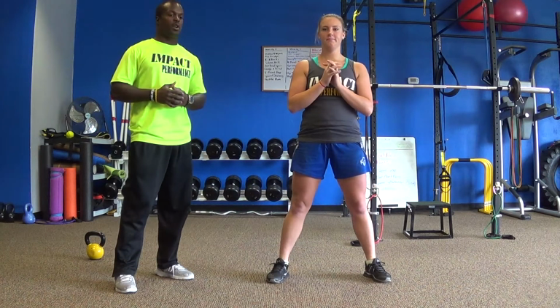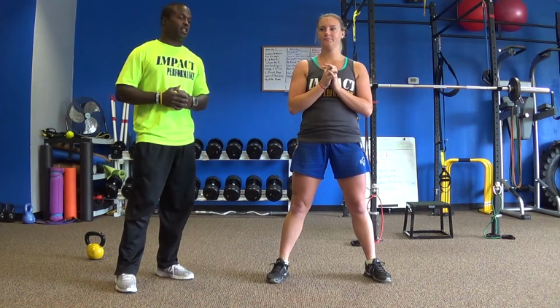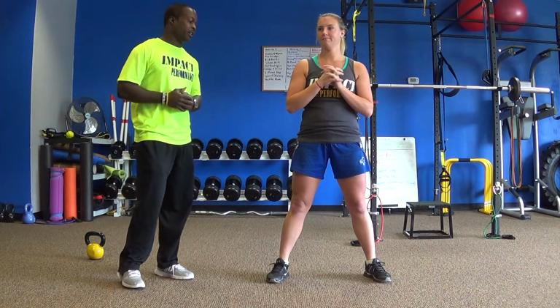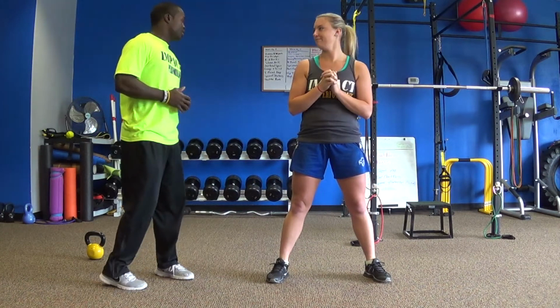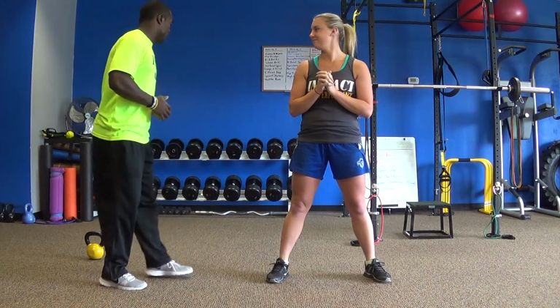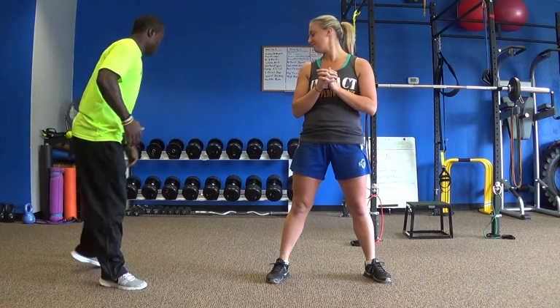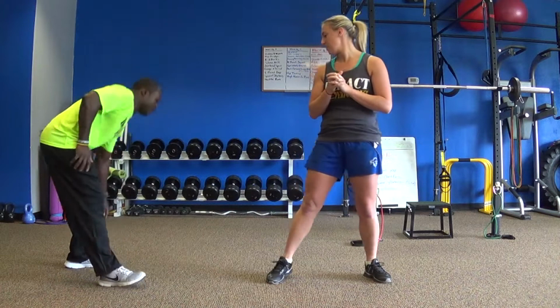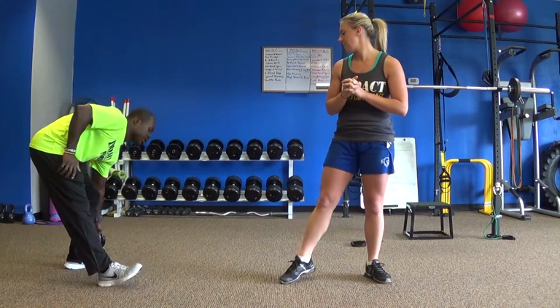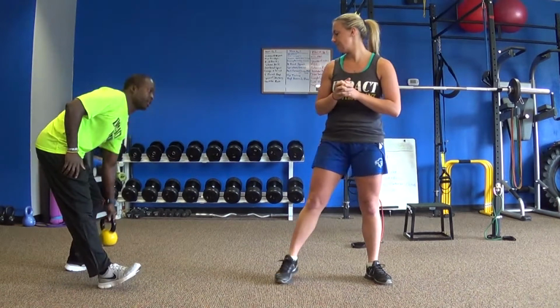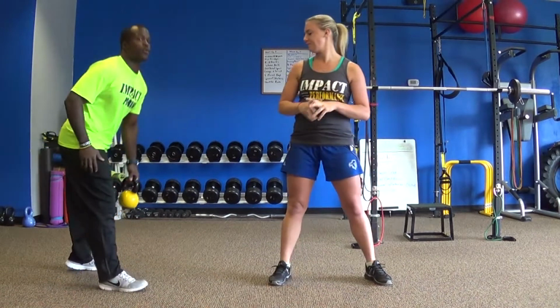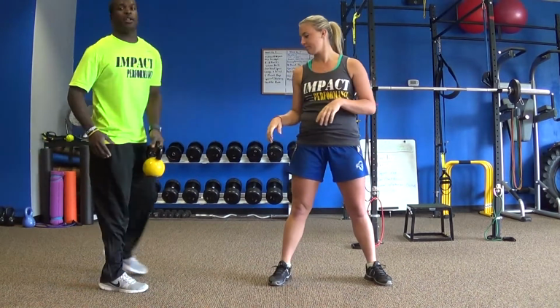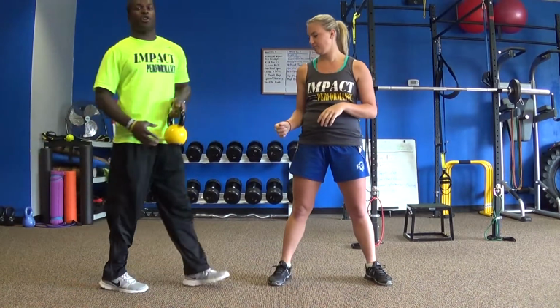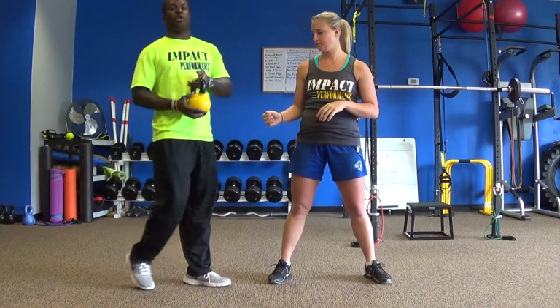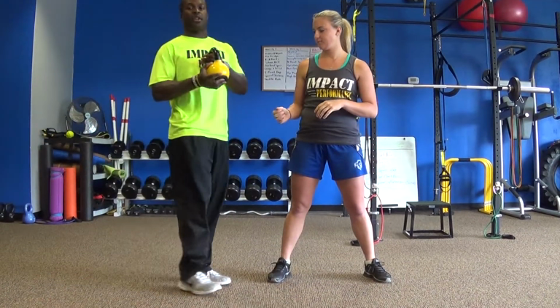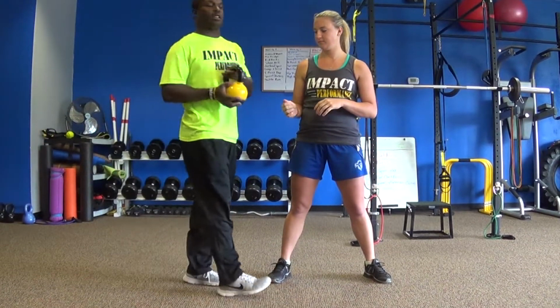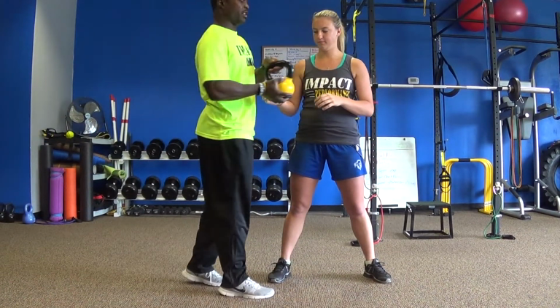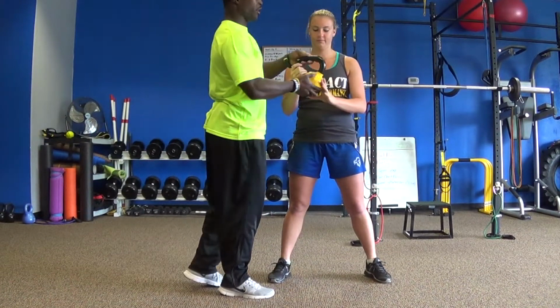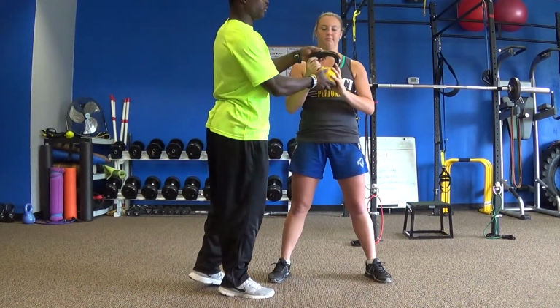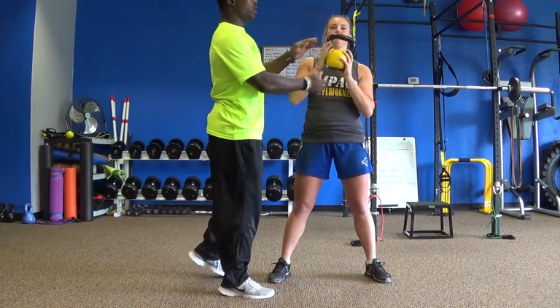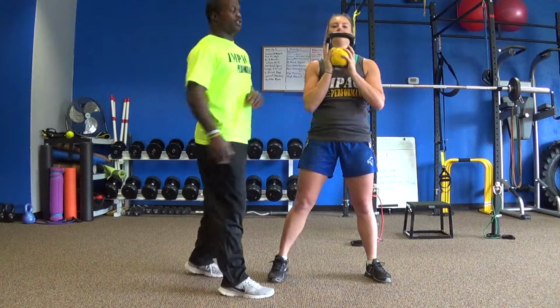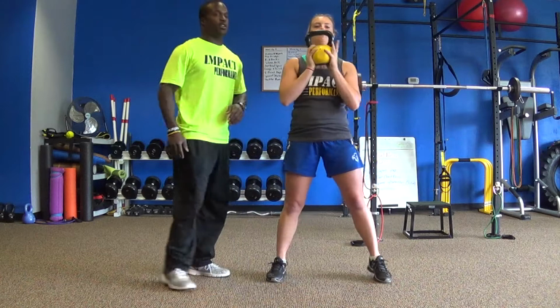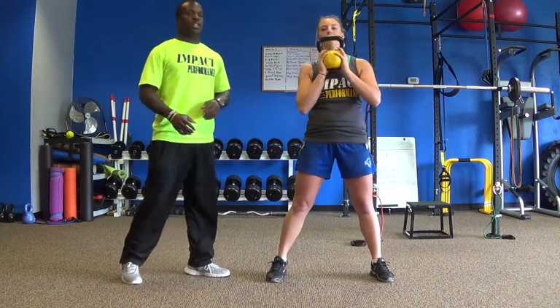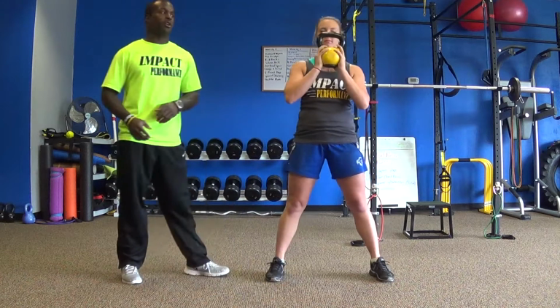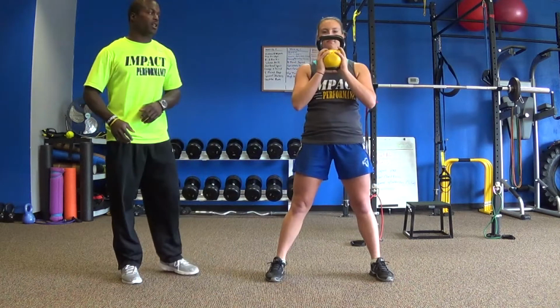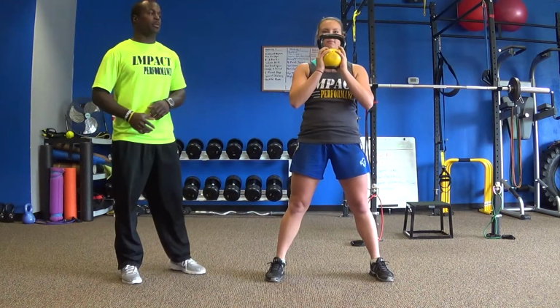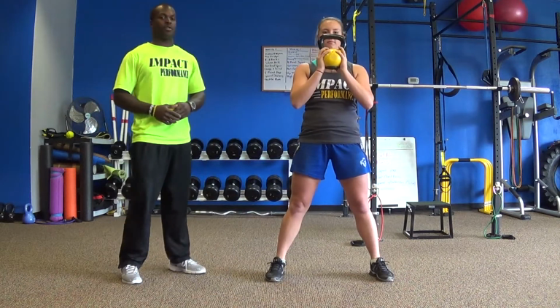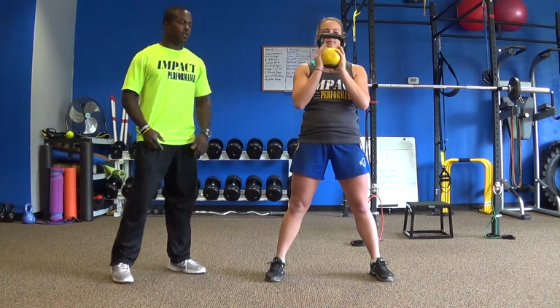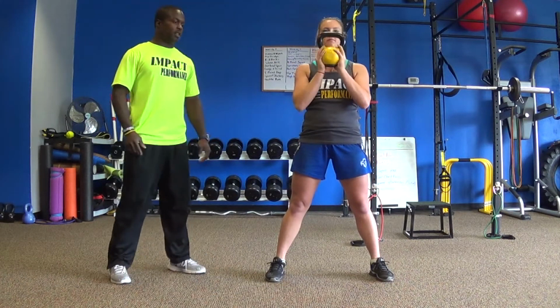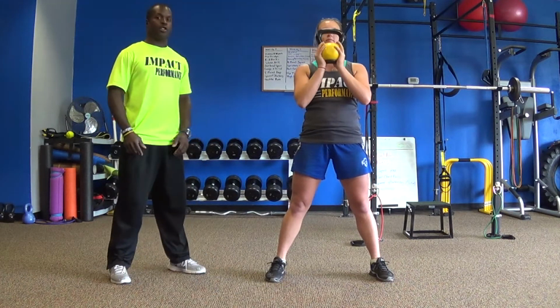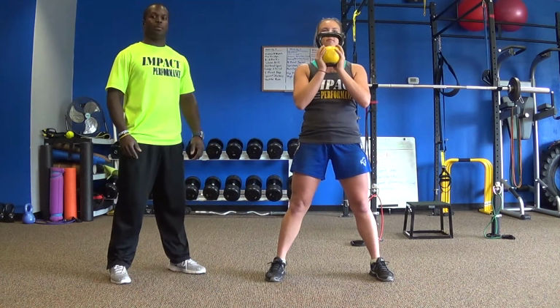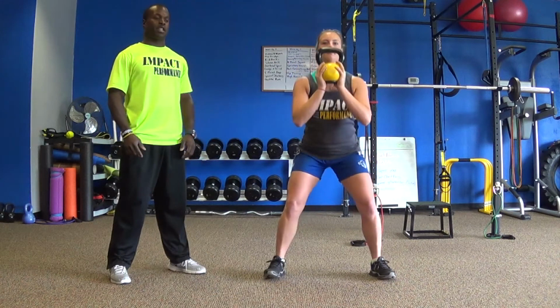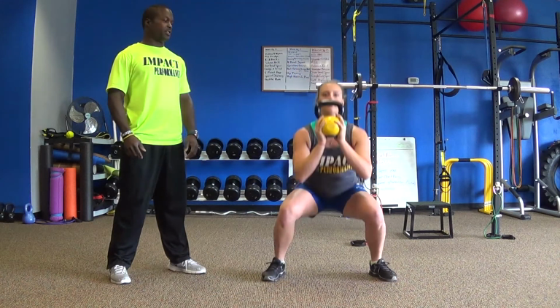Great job, Jen. So now we're going to add a little bit of weight to show you how you can progress this exercise to another level. She's going to hold the kettlebell in the front goblet position and she's going to repeat the same exercise.